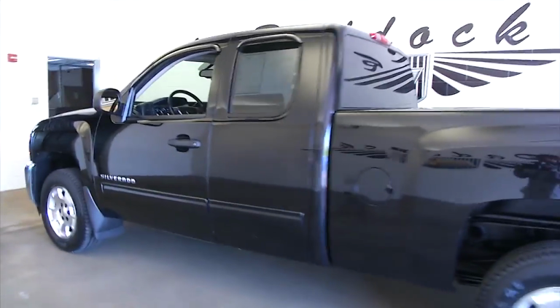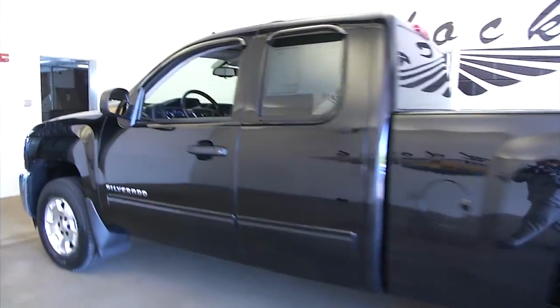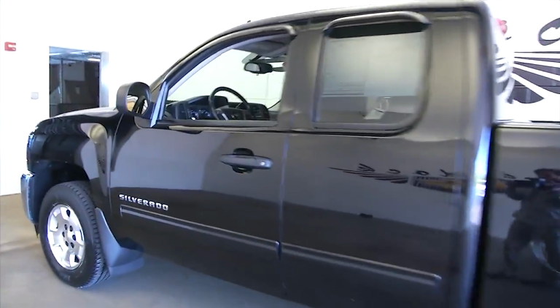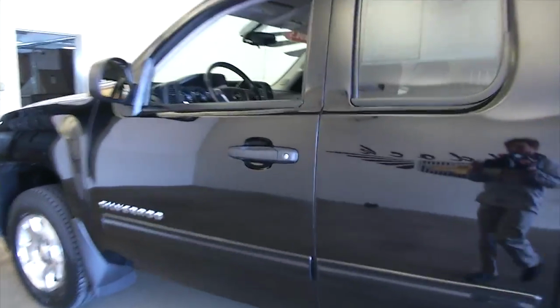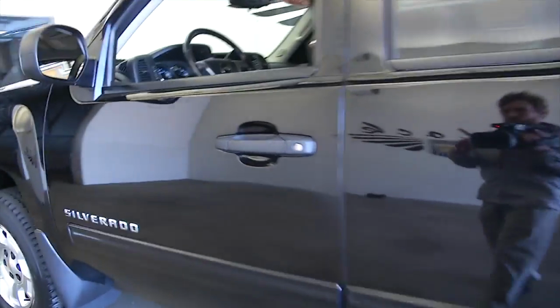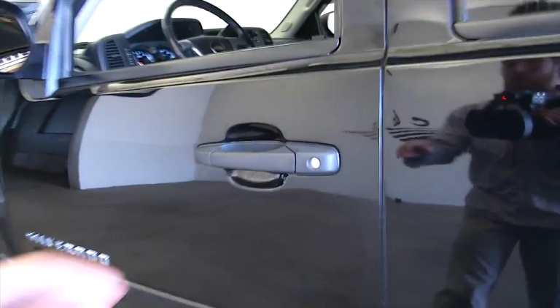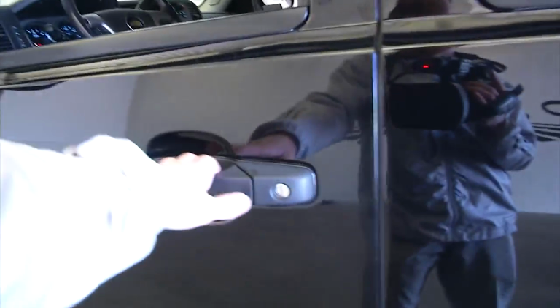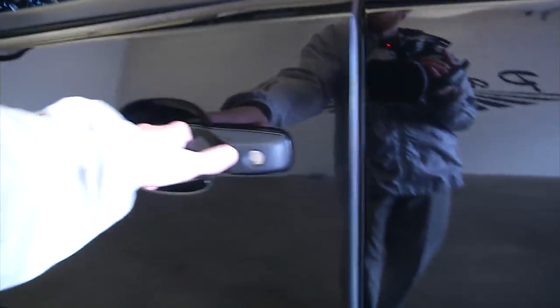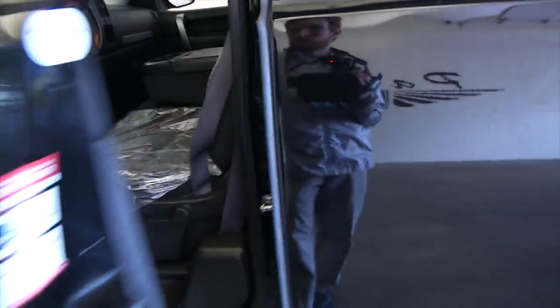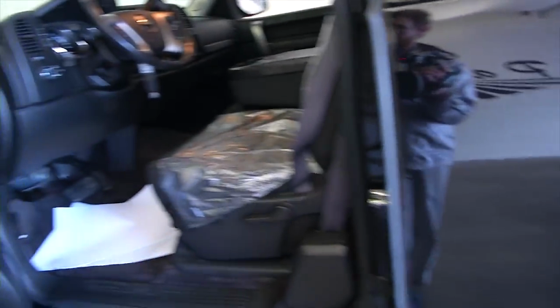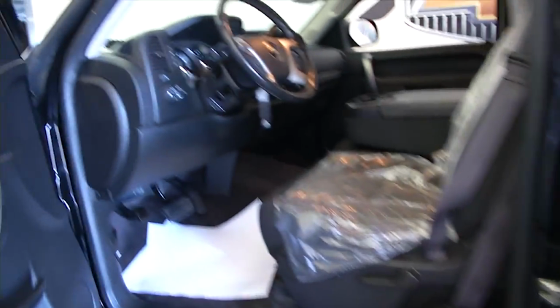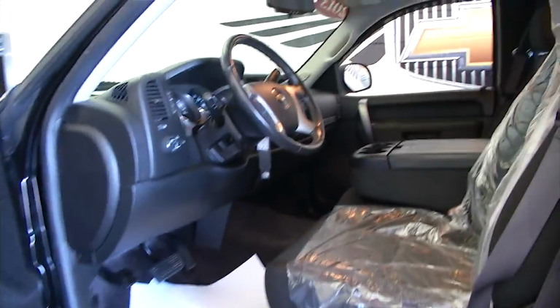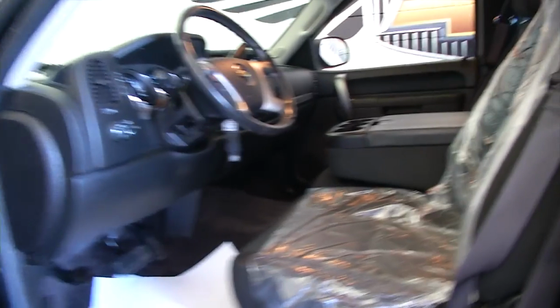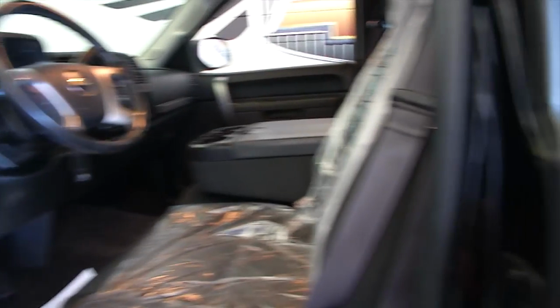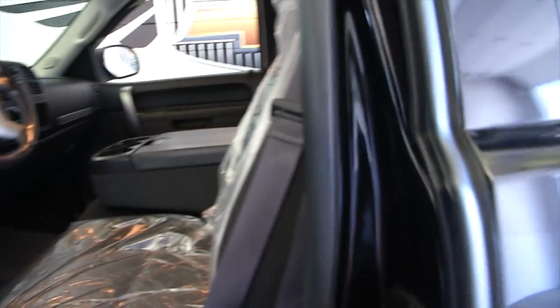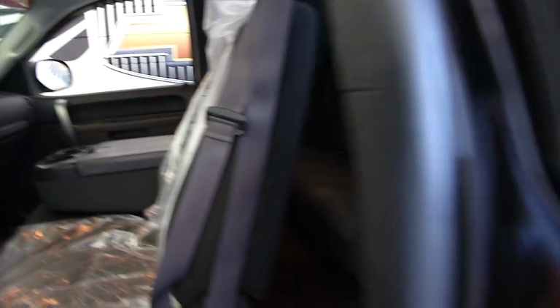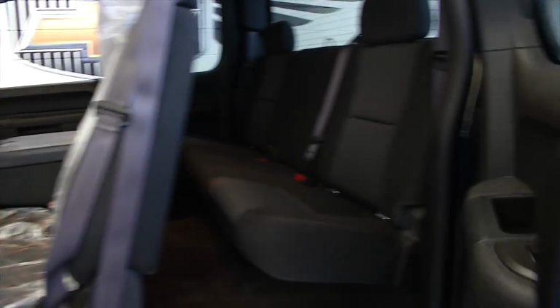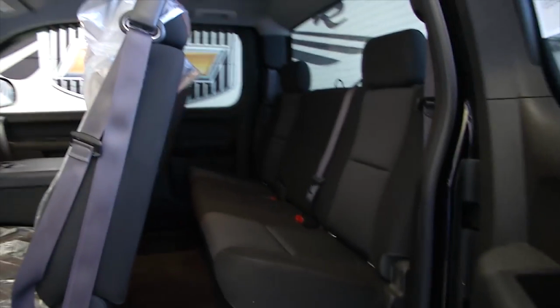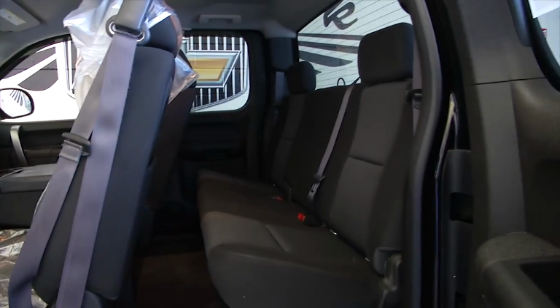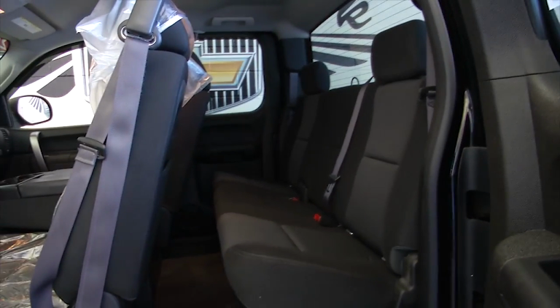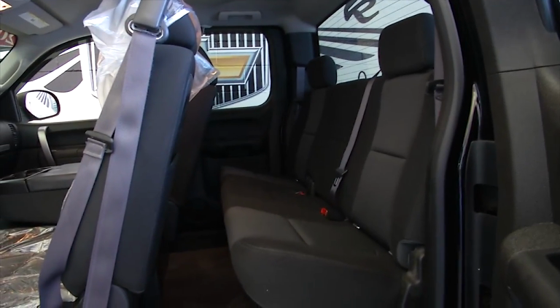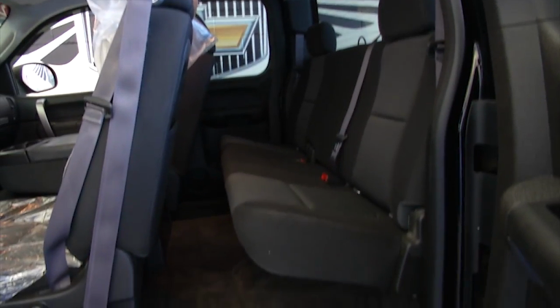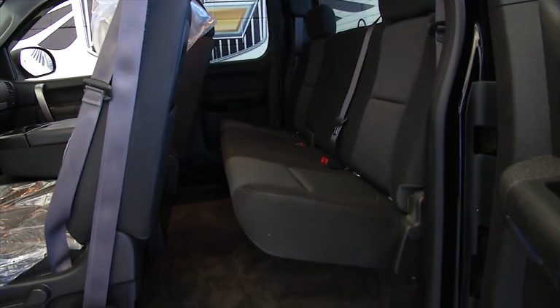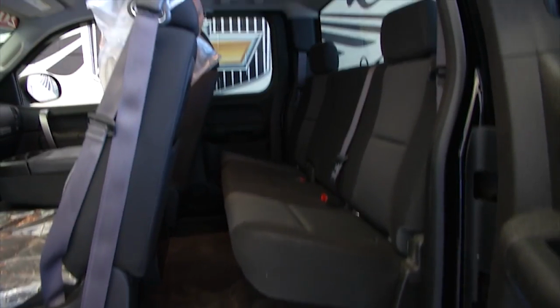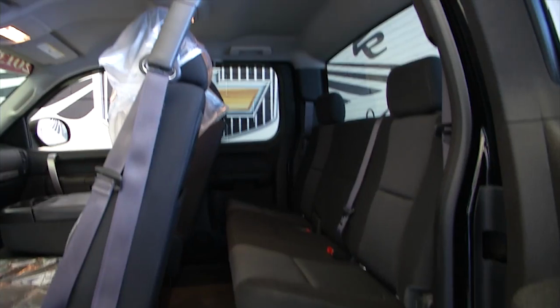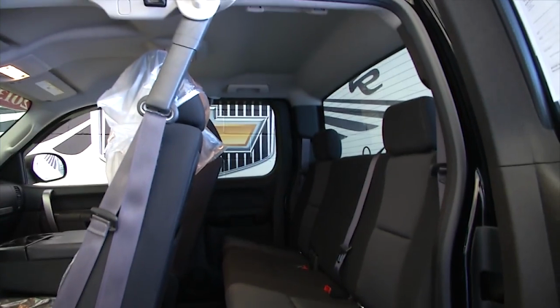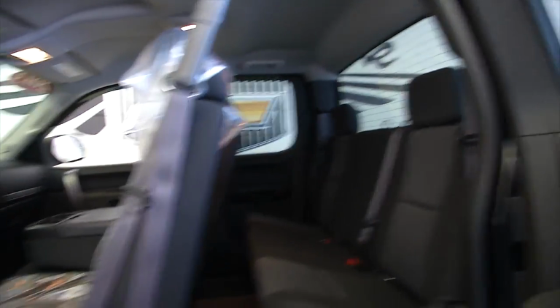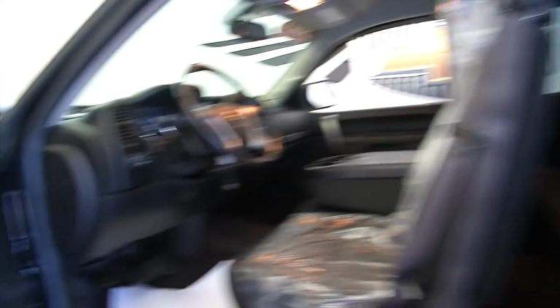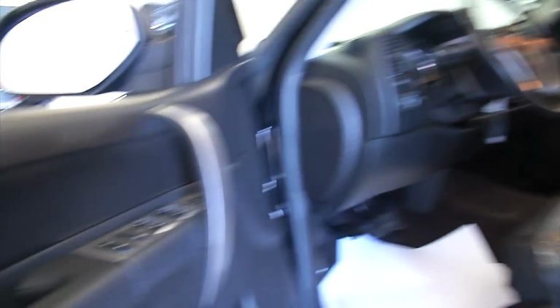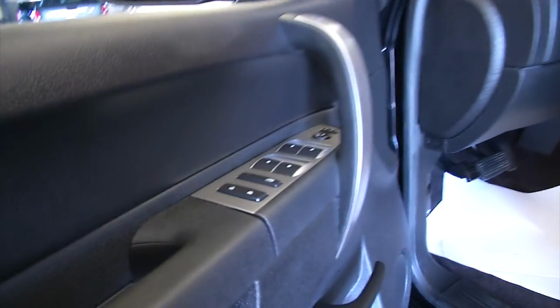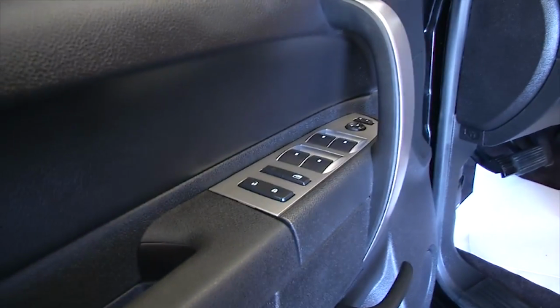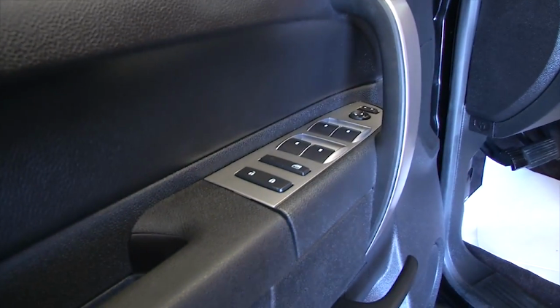Aluminum alloy wheels. Let's take a look inside — black fabric, looks to be in good condition. This is a one-owner vehicle. One-owner vehicles typically have less wear and tear.